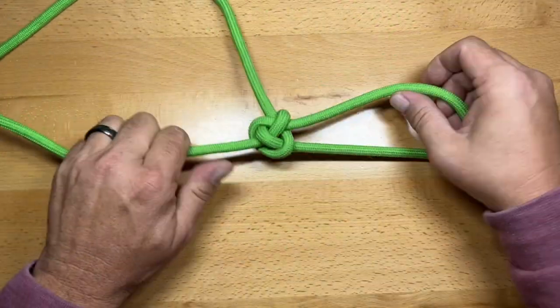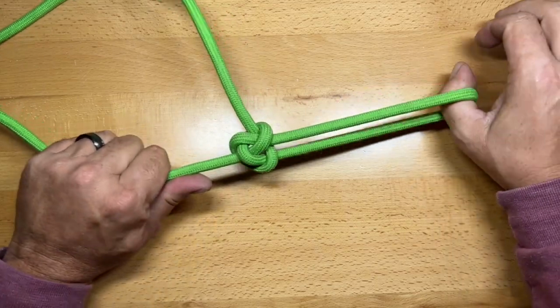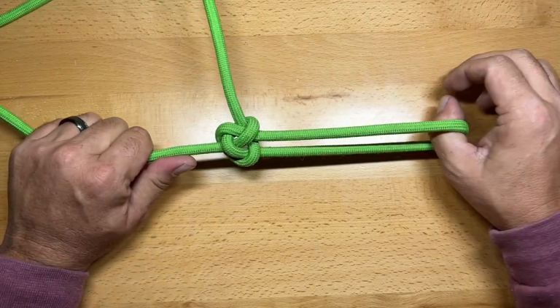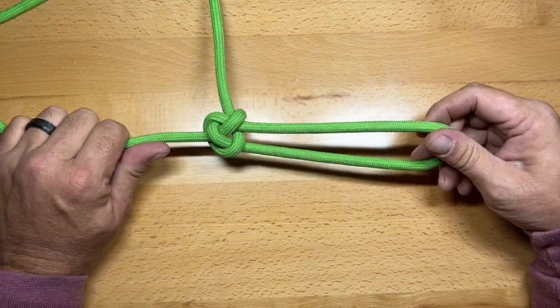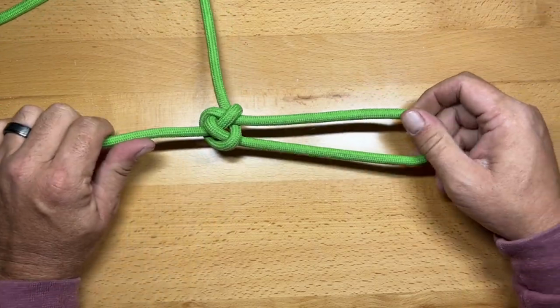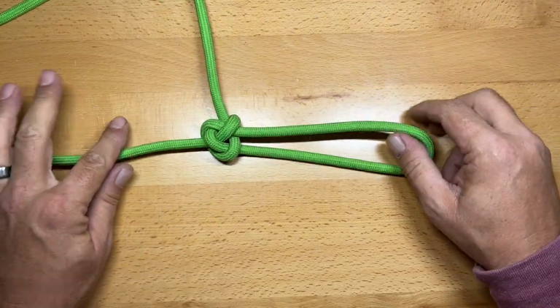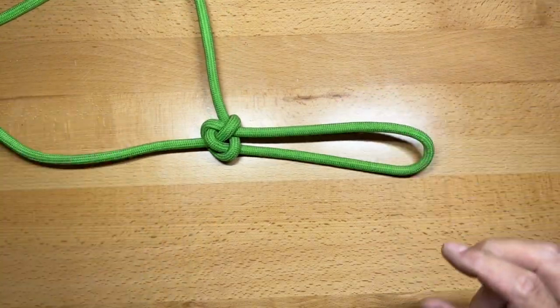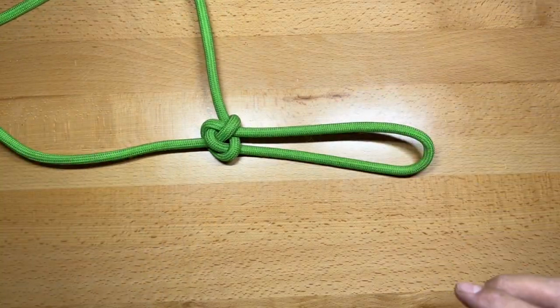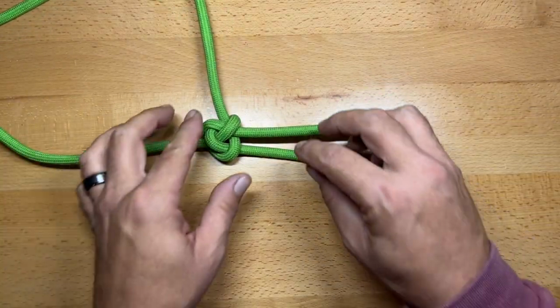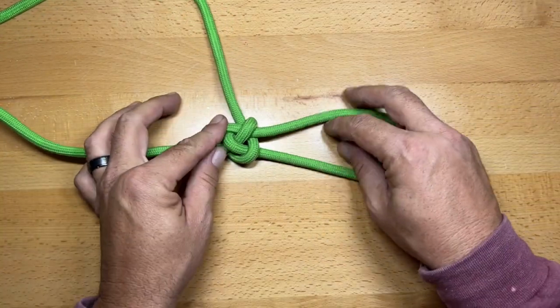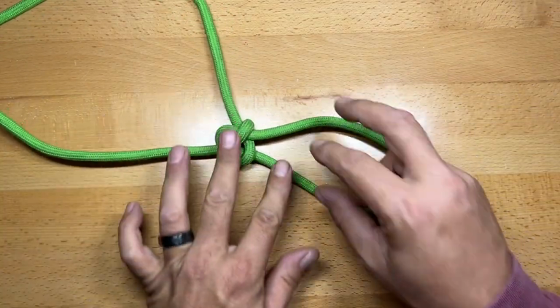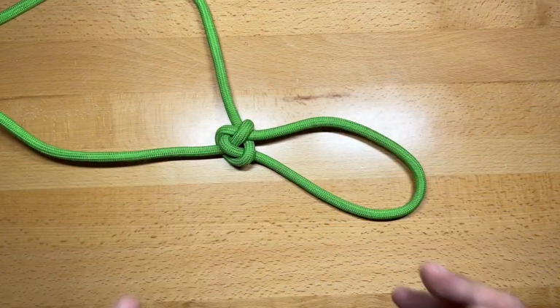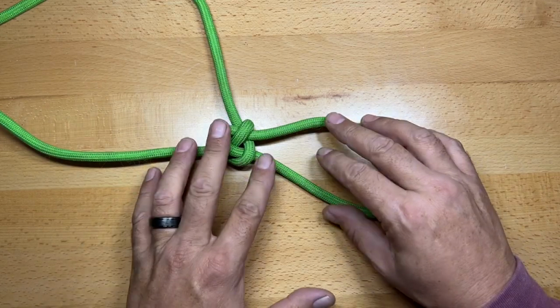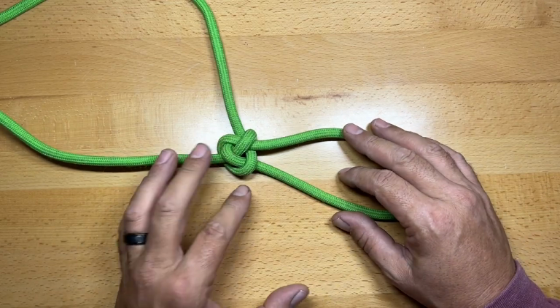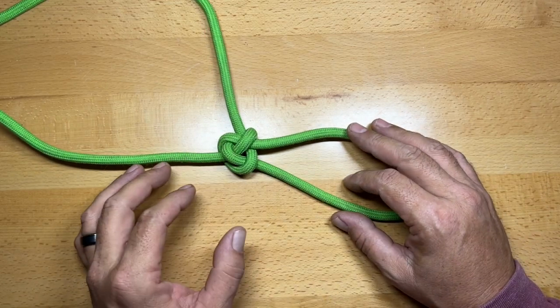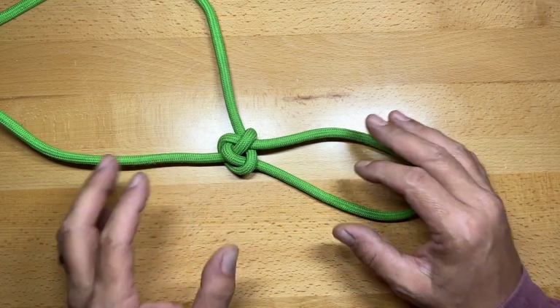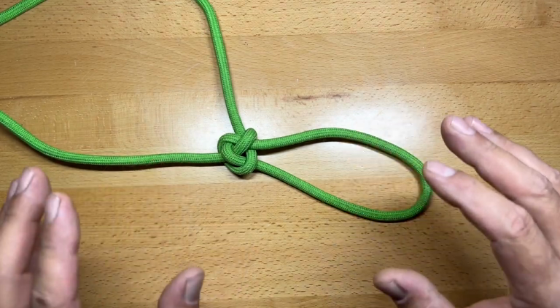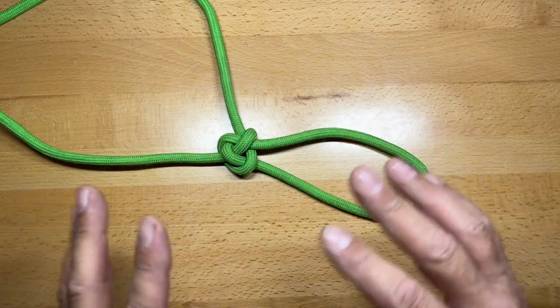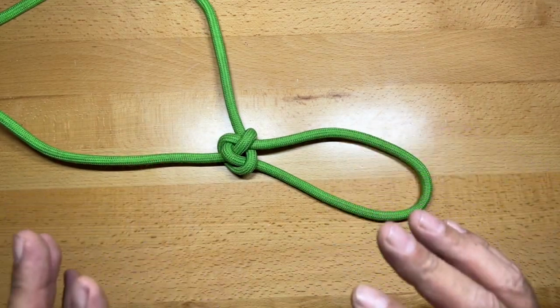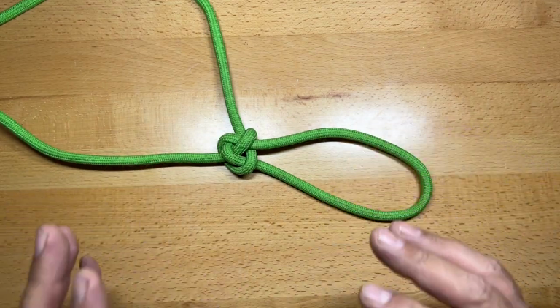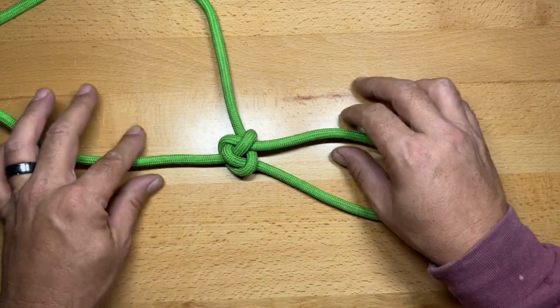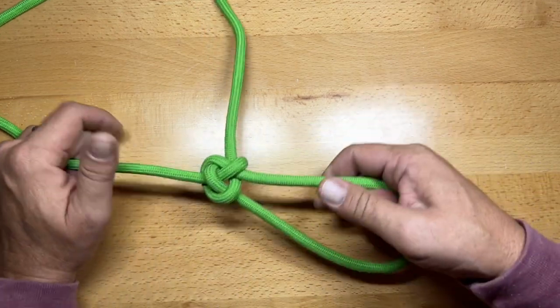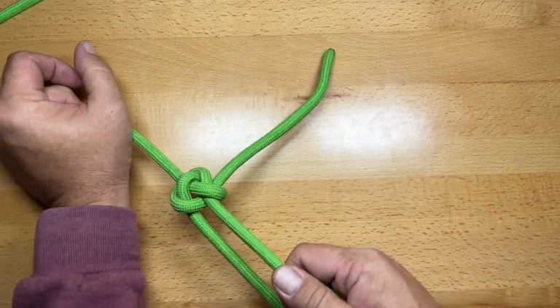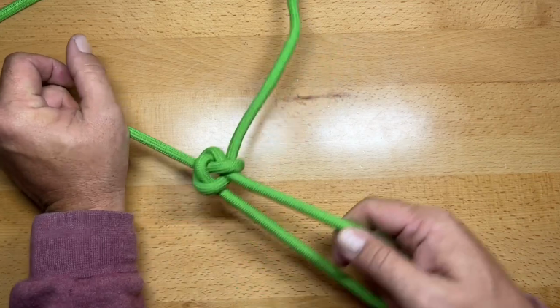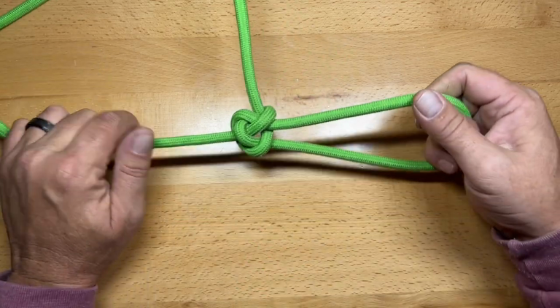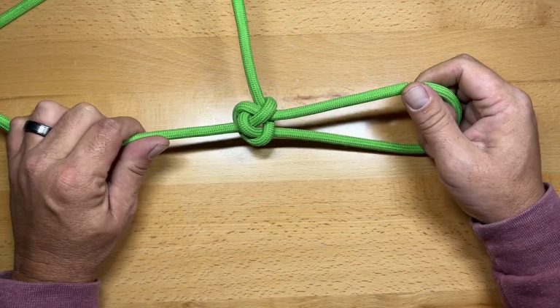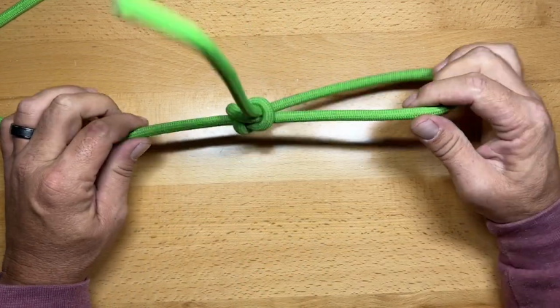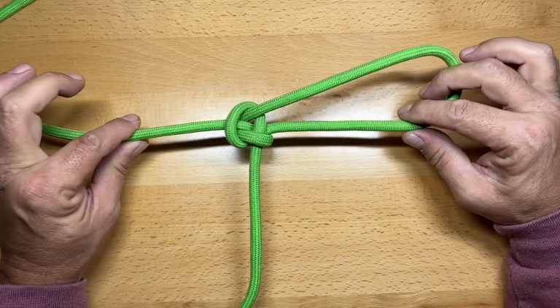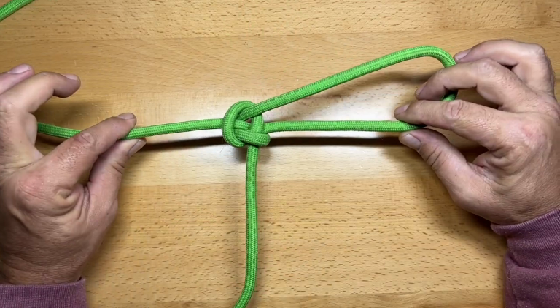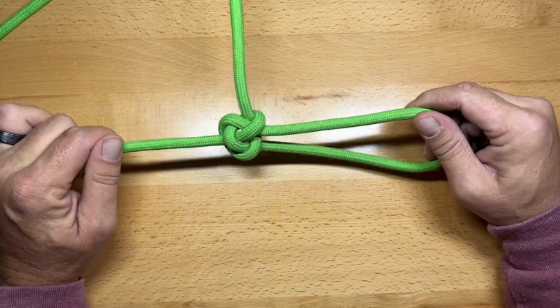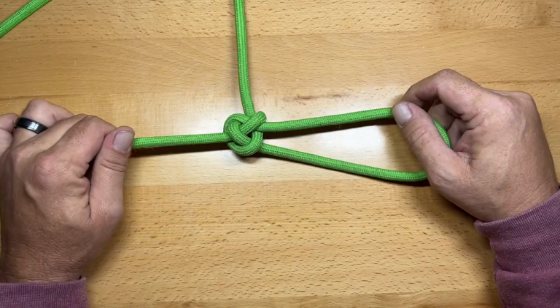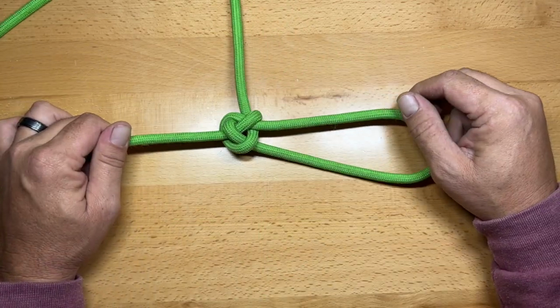The Carrick loop has the great benefit of being very easy to untie. It's not quite as easy to untie as the Zeppelin, but it might be a tad more secure. This is a very good fixed loop knot as well.